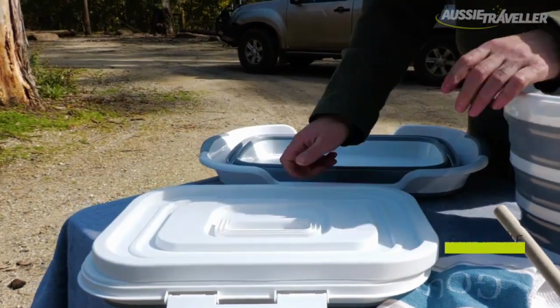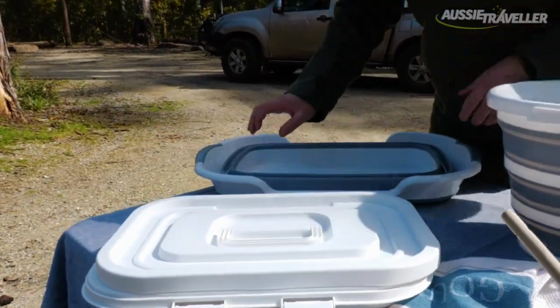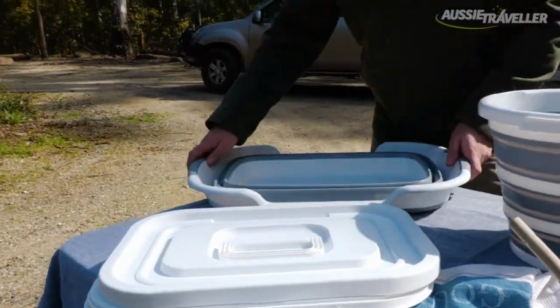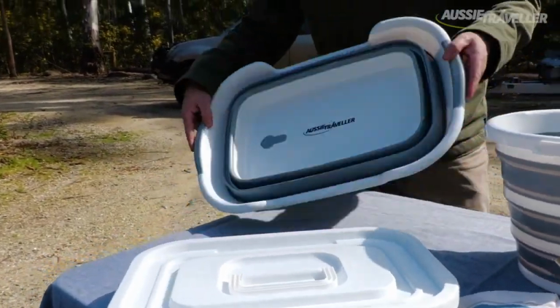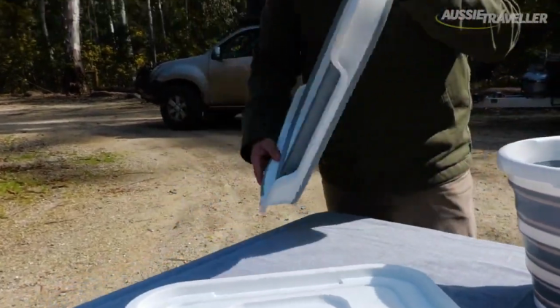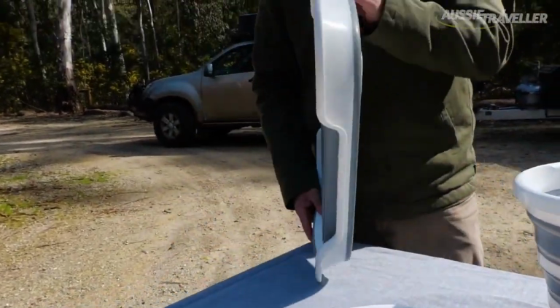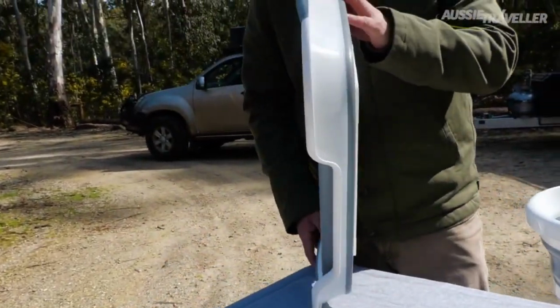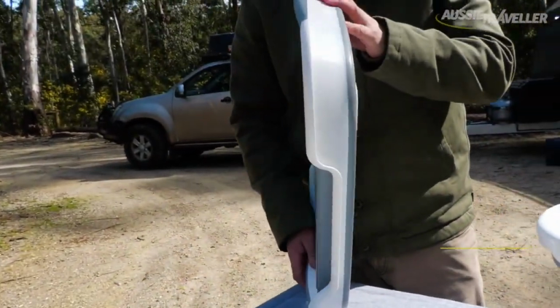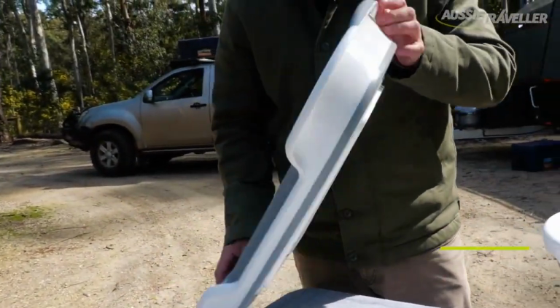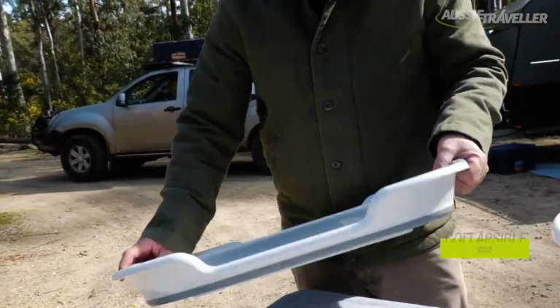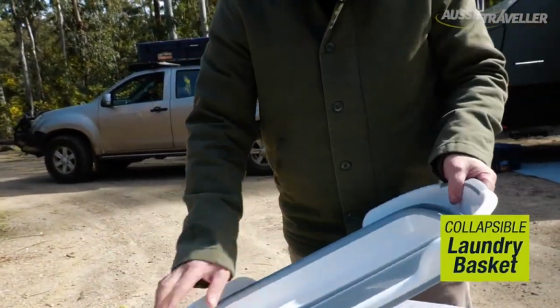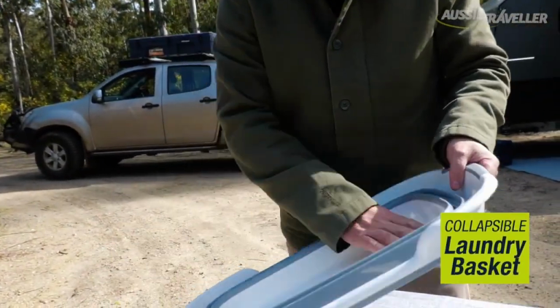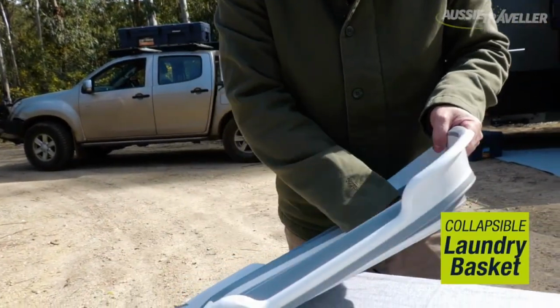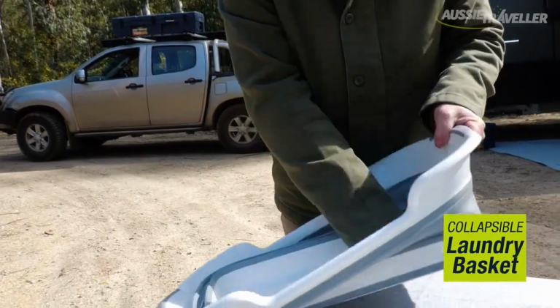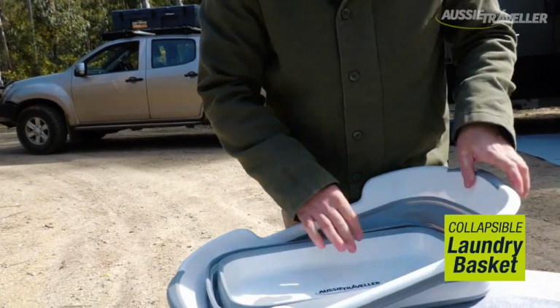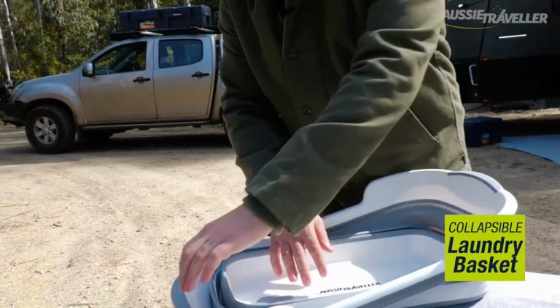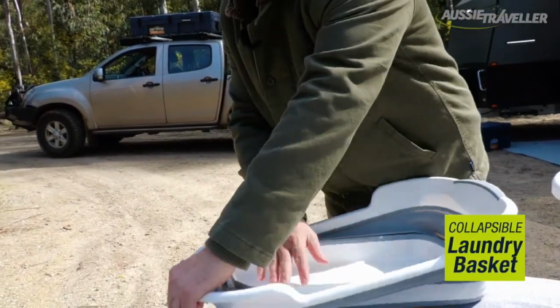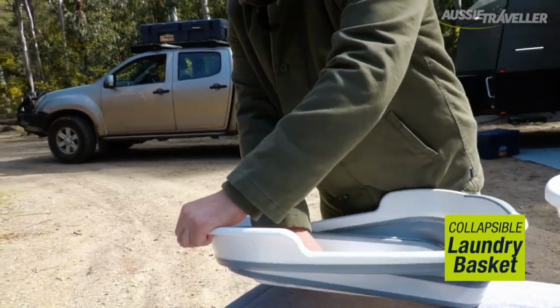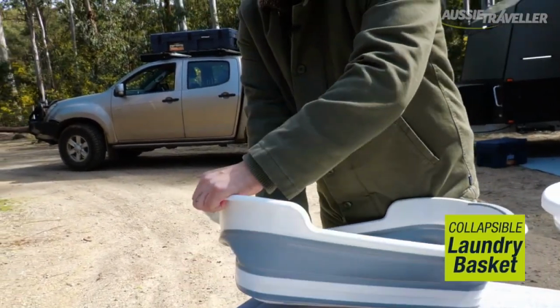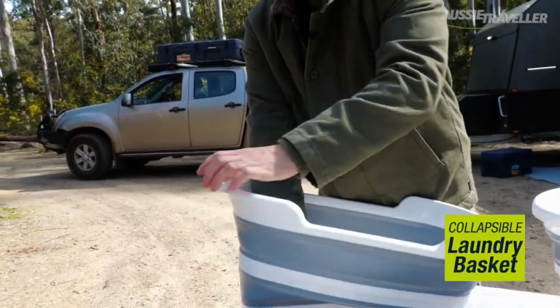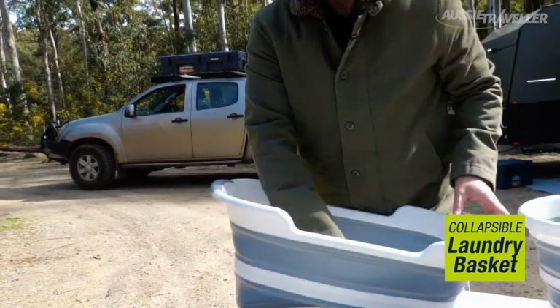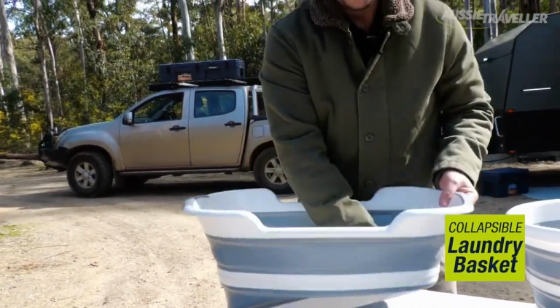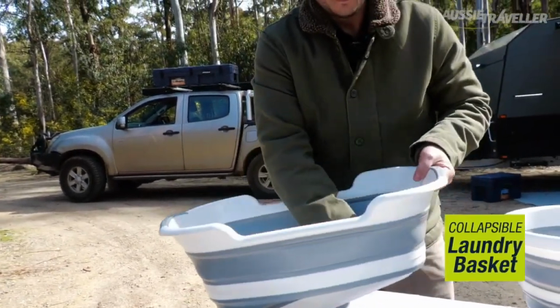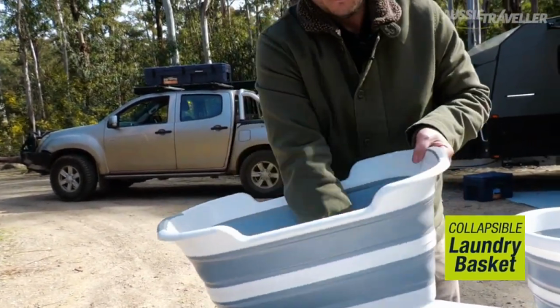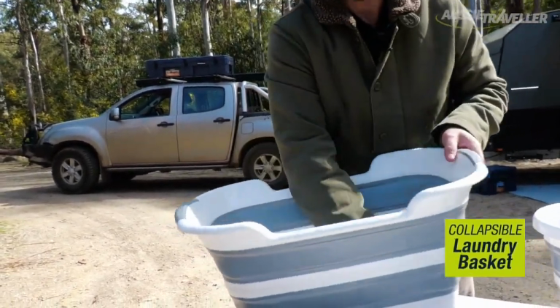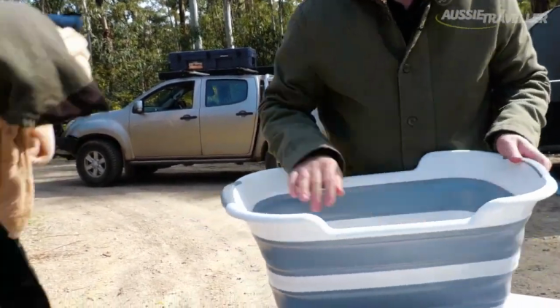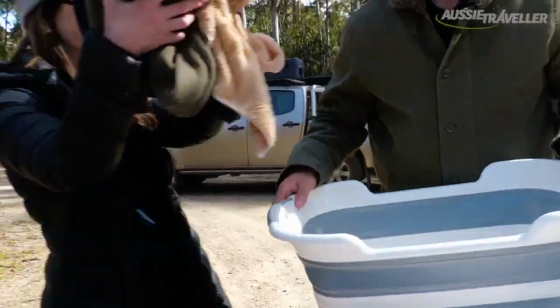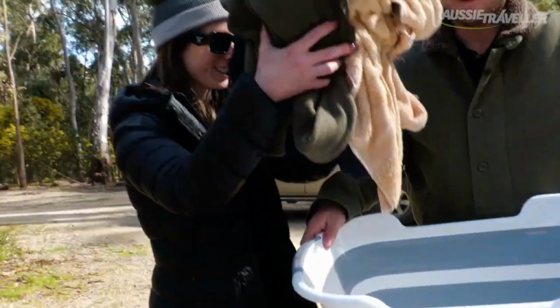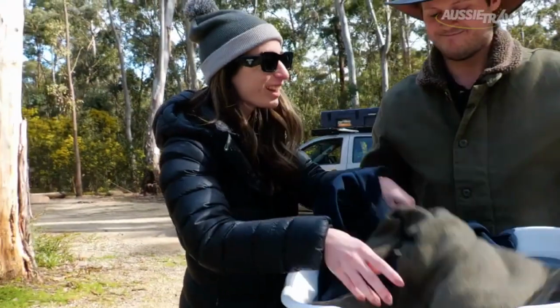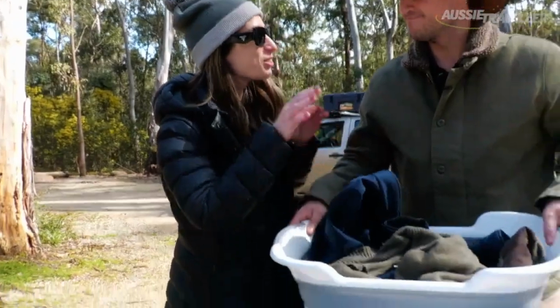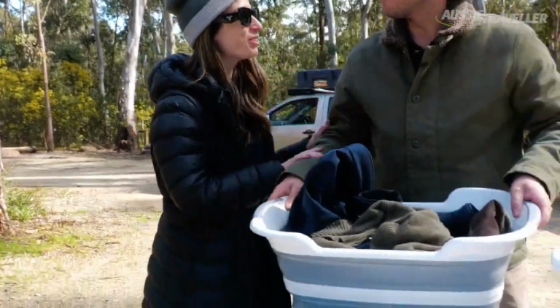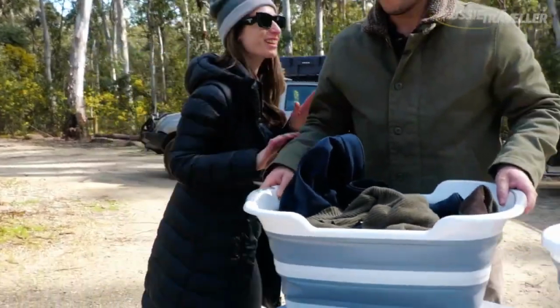The last one on the list is our laundry basket. Nice slimline design, not like at home. As you can see, I'm just popping it out here. Plenty of space in there. Can you do our laundry tonight?